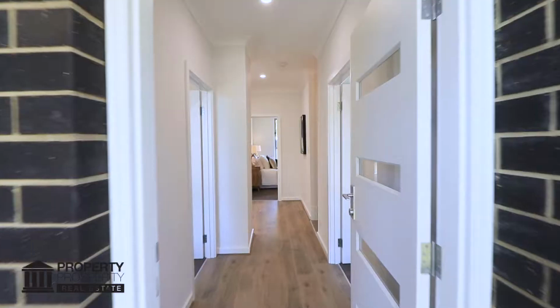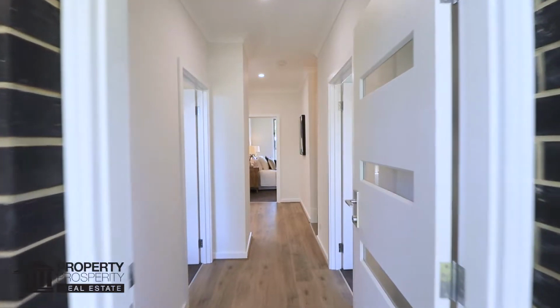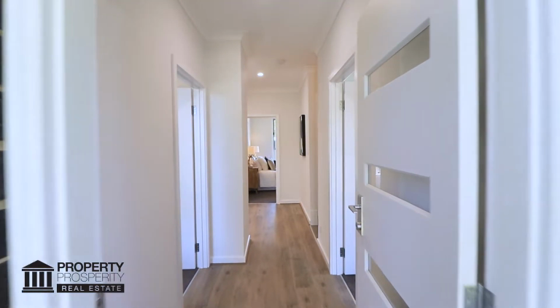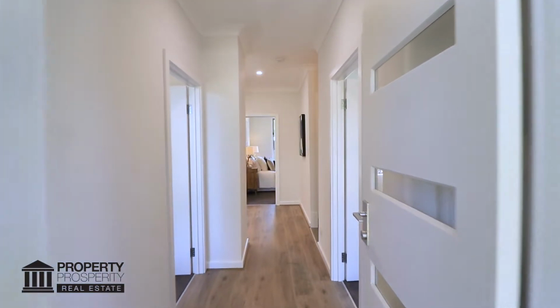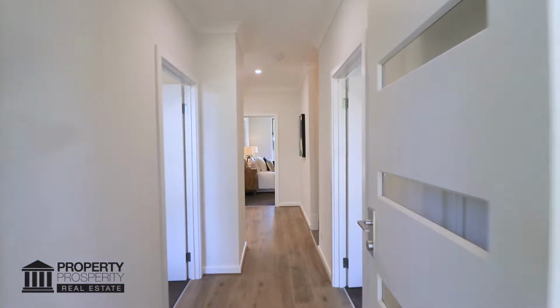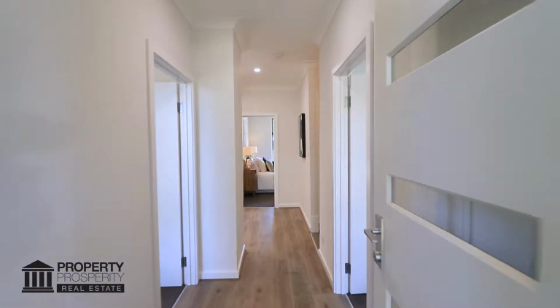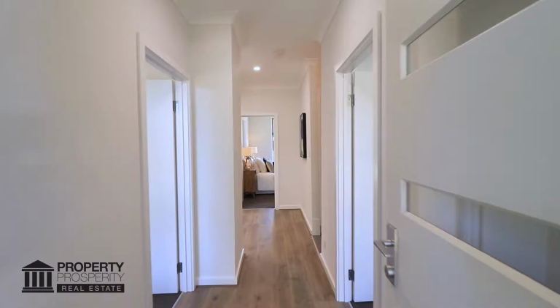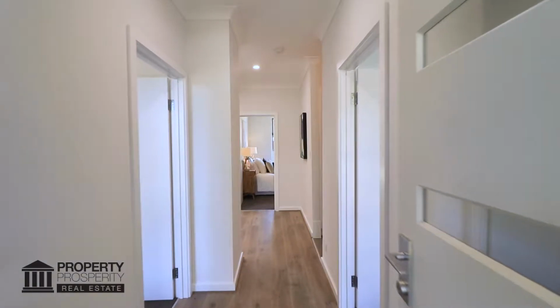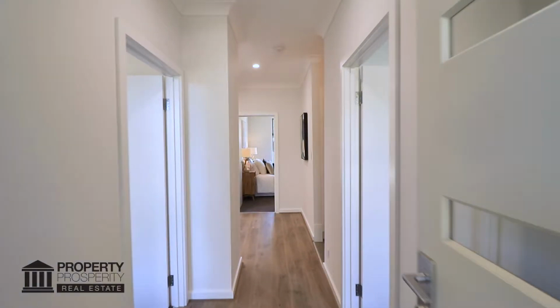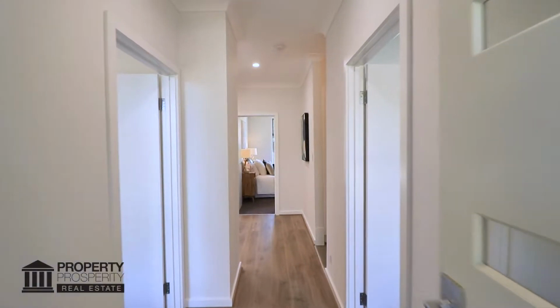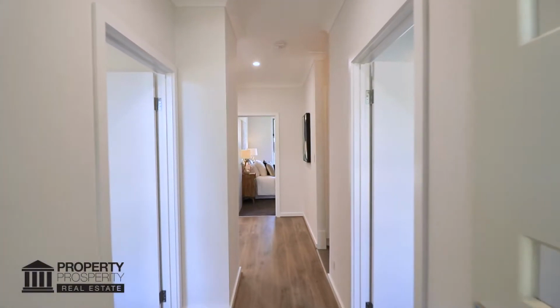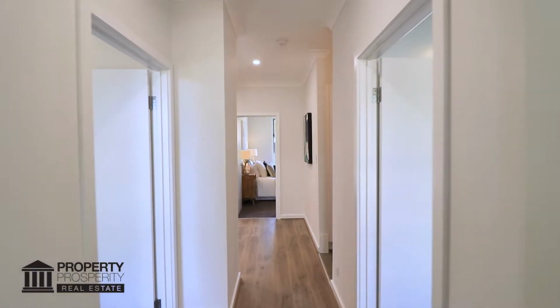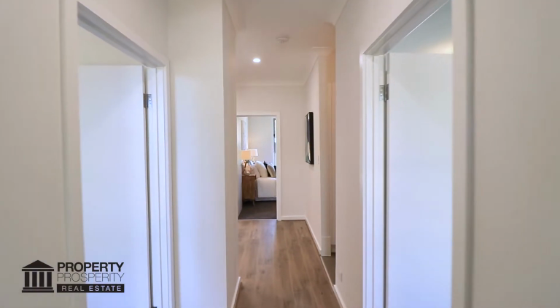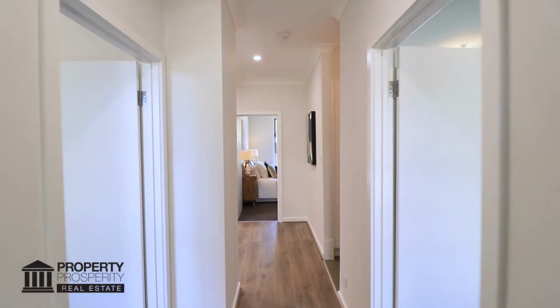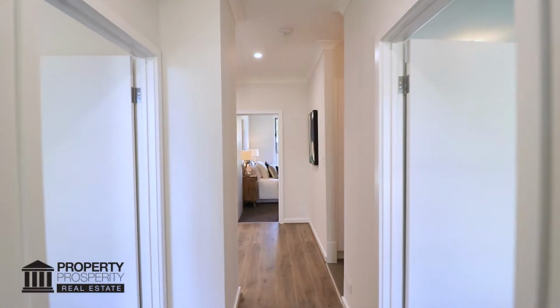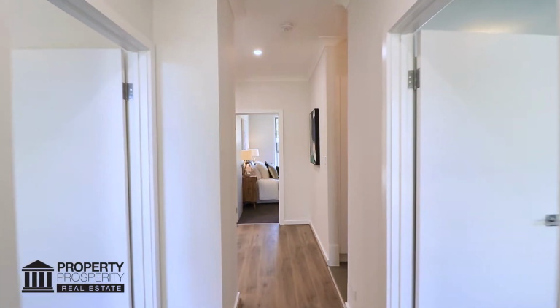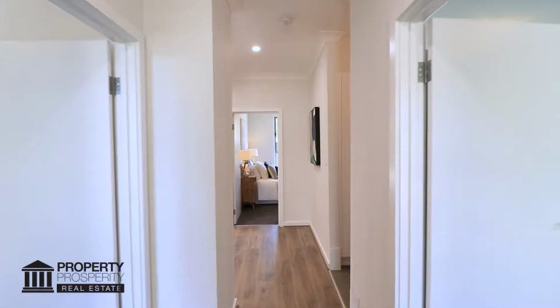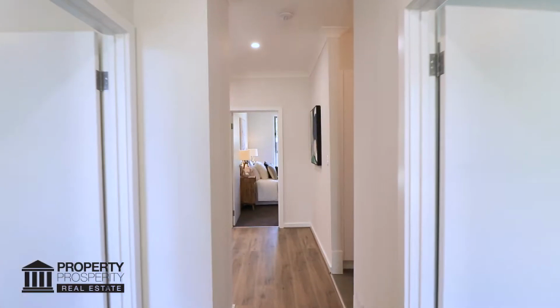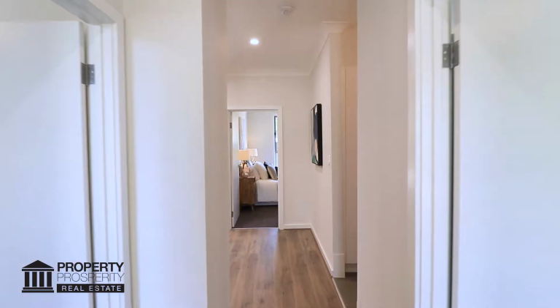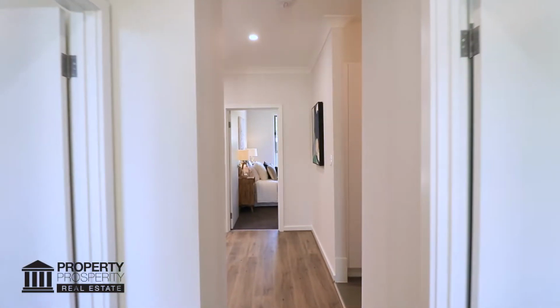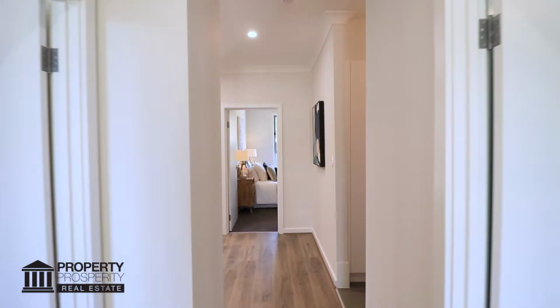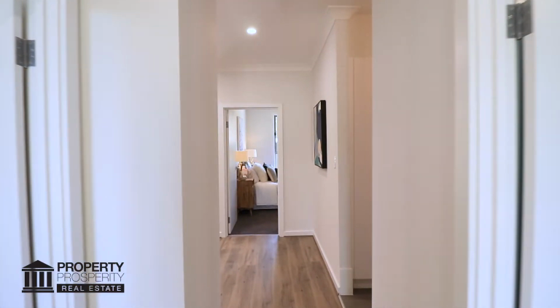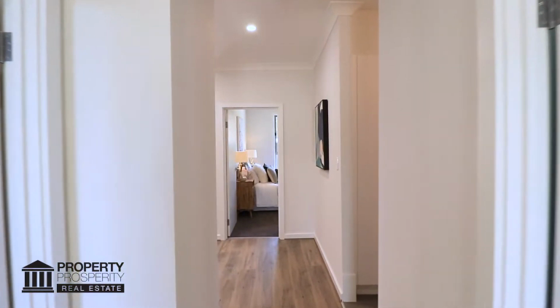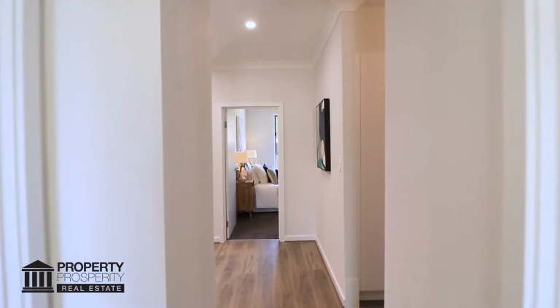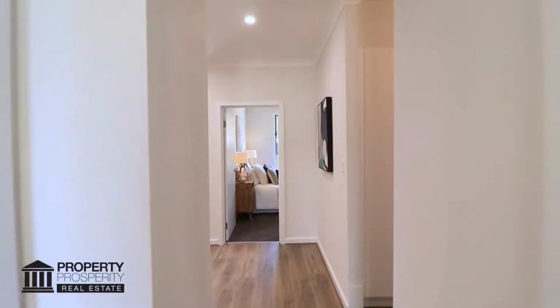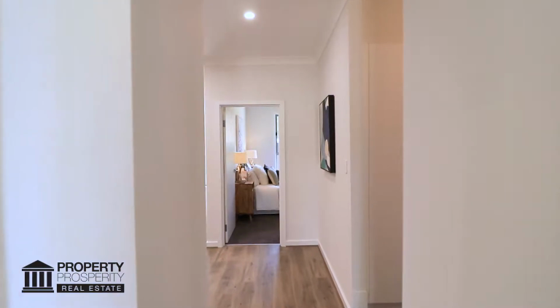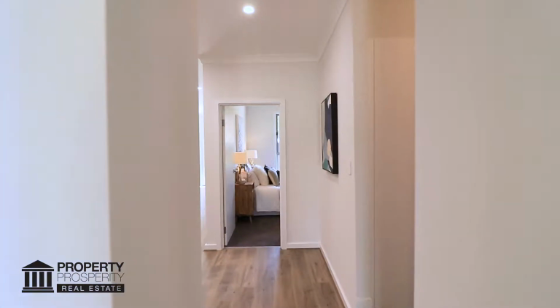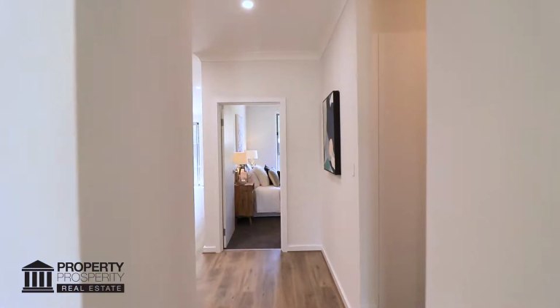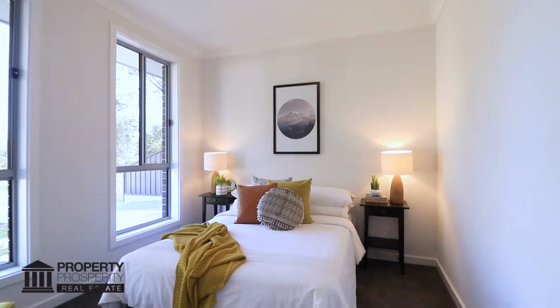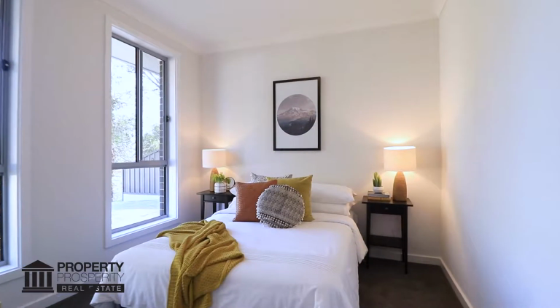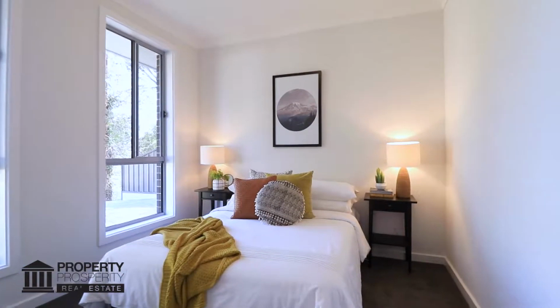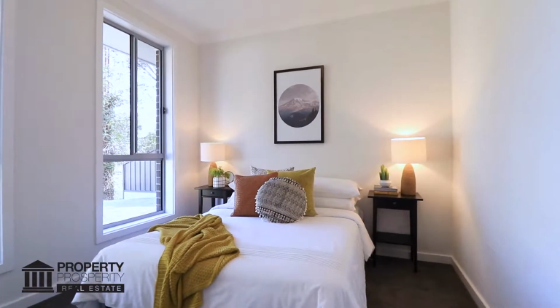Entering the front door, the raised ceilings, timber laminate floors and LED downlights will lead you past the plush carpet of the second and third bedroom.